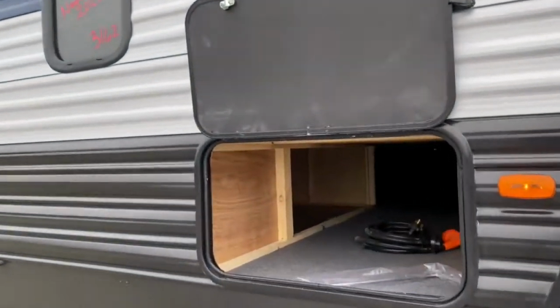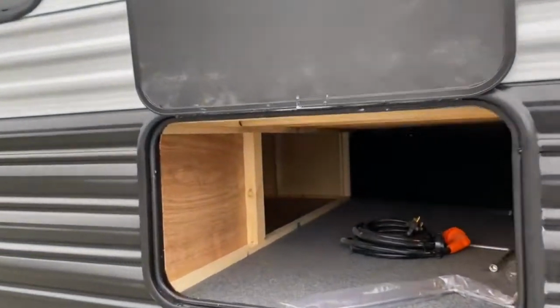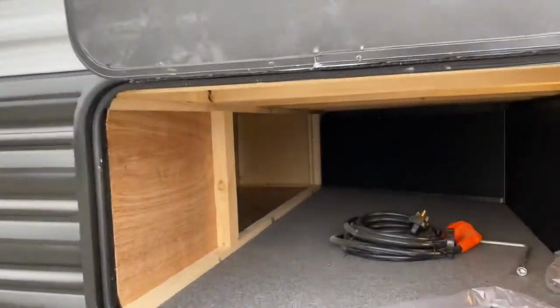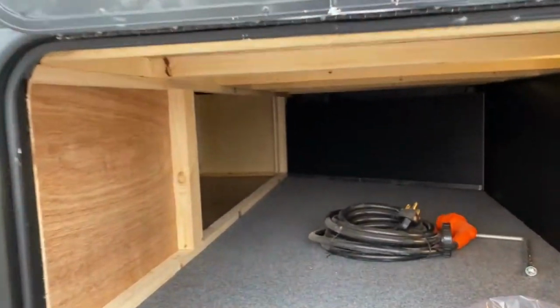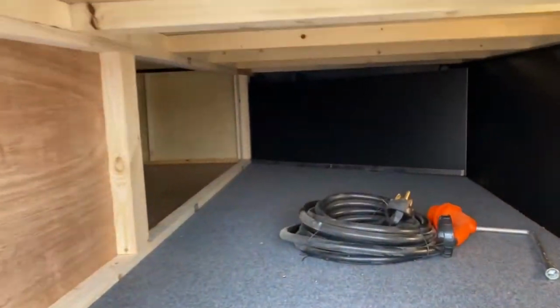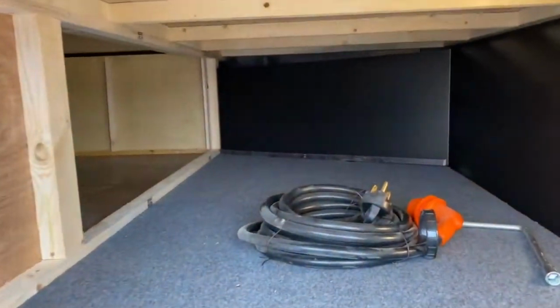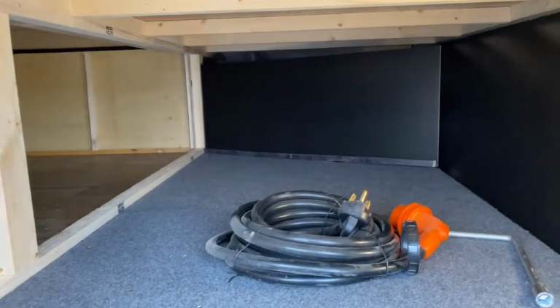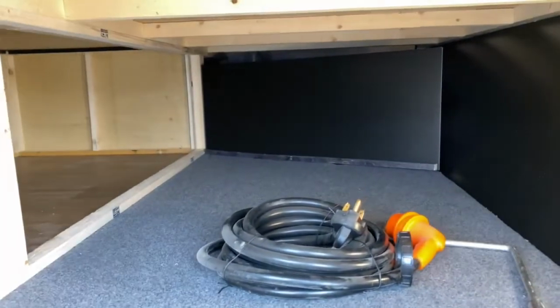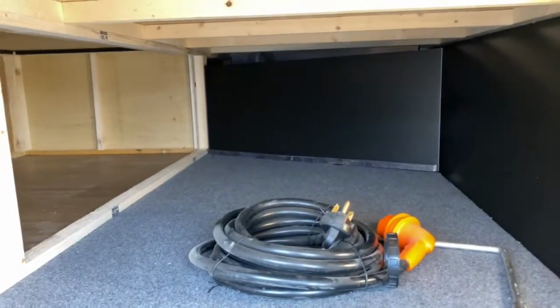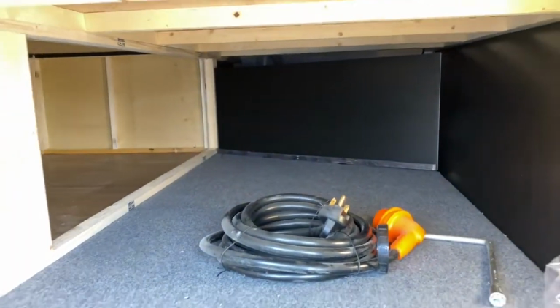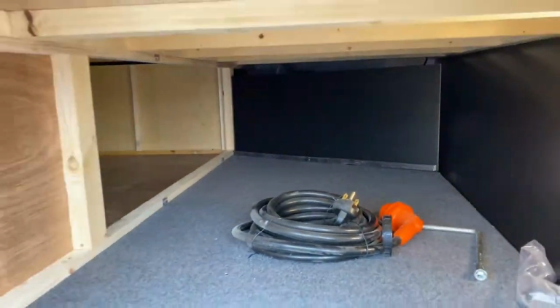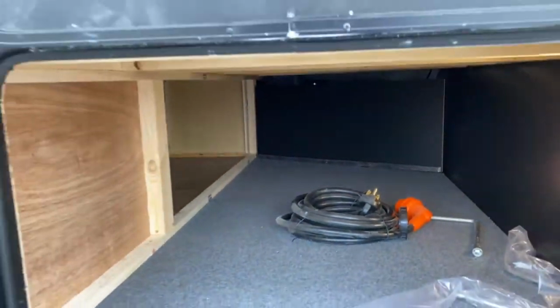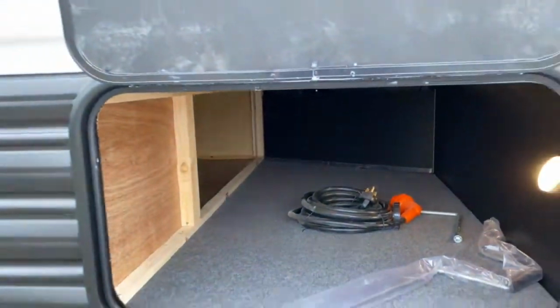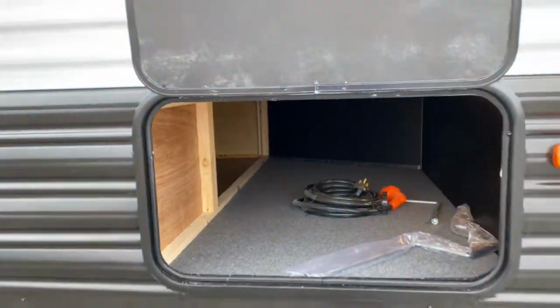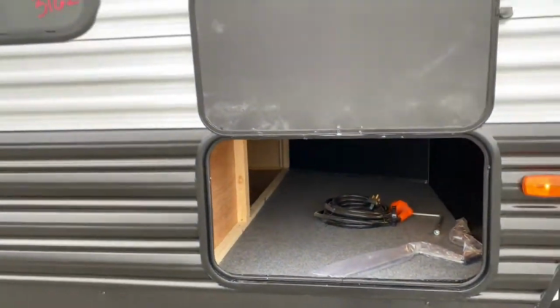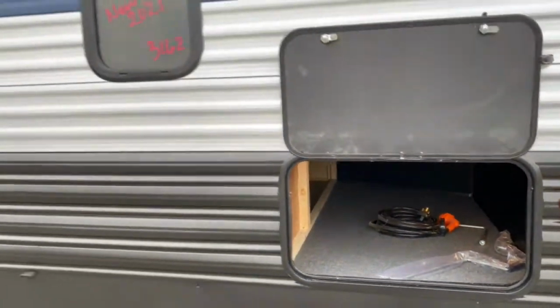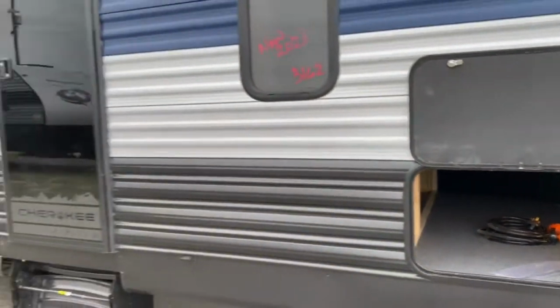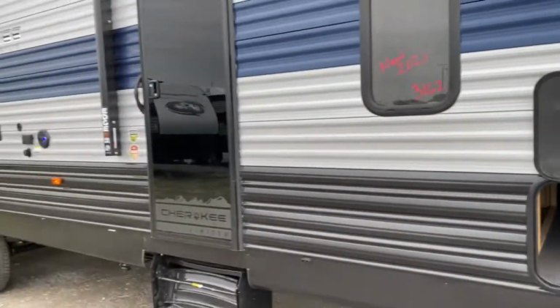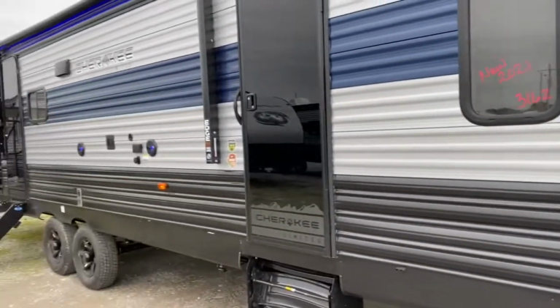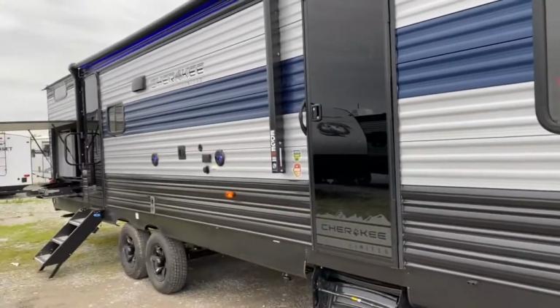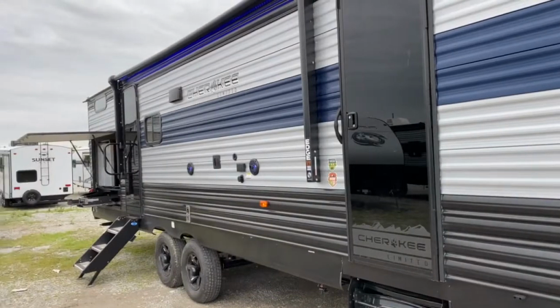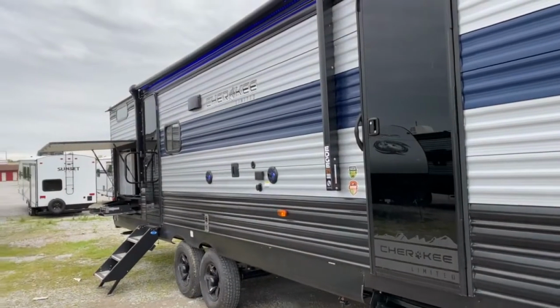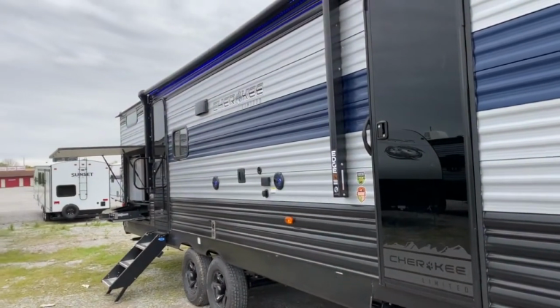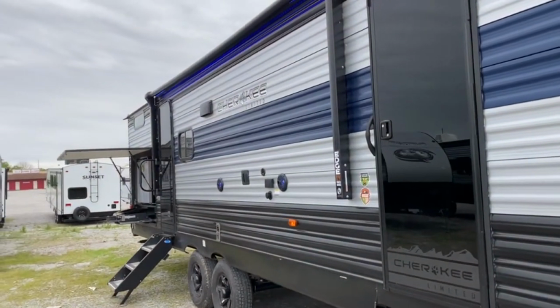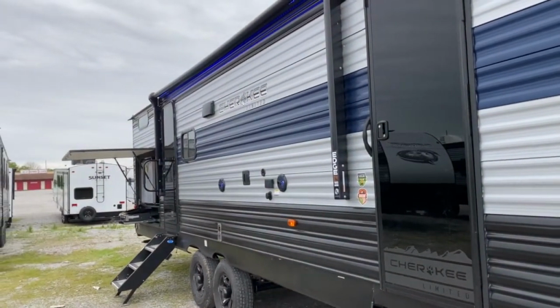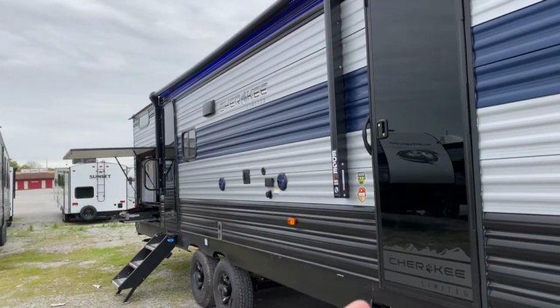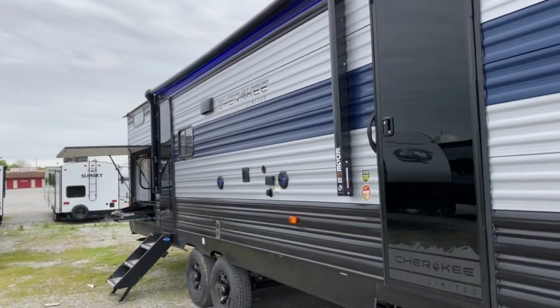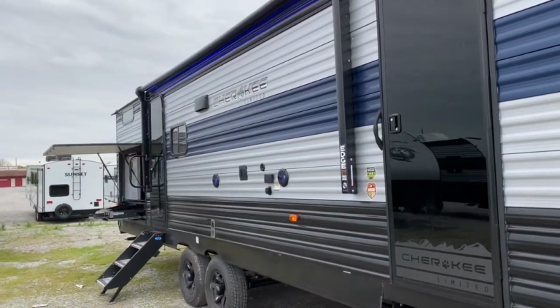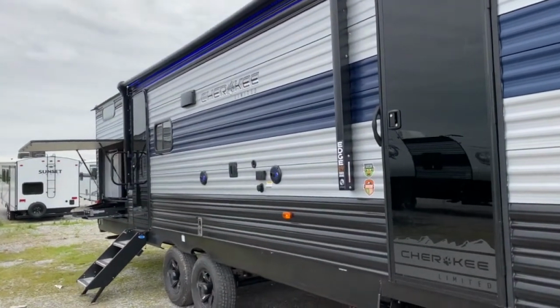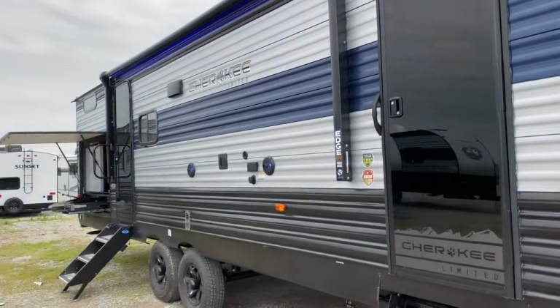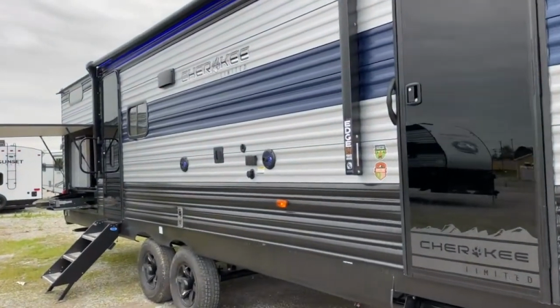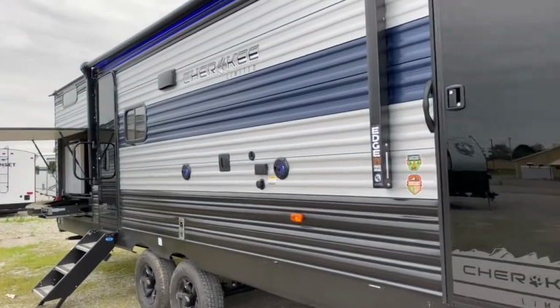To start off, this unit does have a nice large storage space right here on the front. It does have two entries — one that leads into the main living space and one that leads into the bathroom, which I'll show you when we get inside.